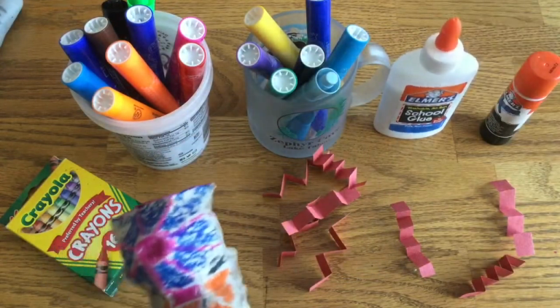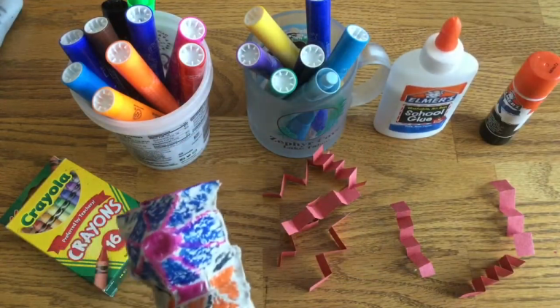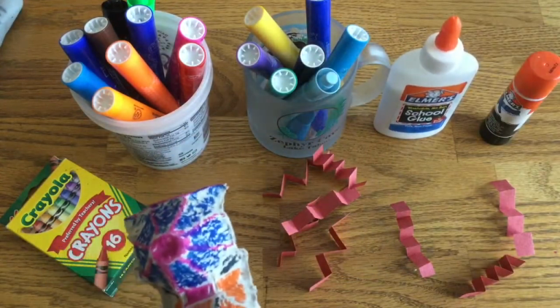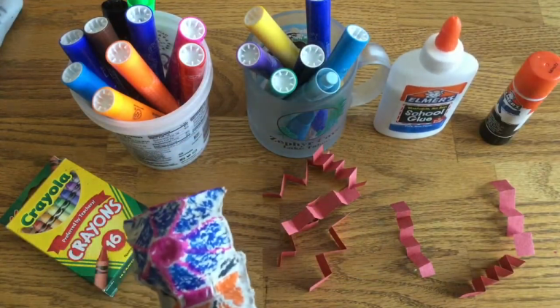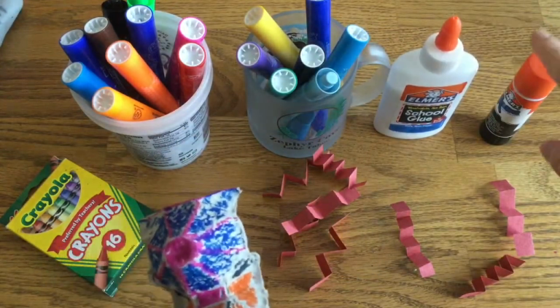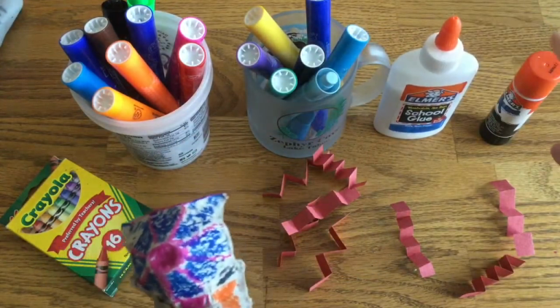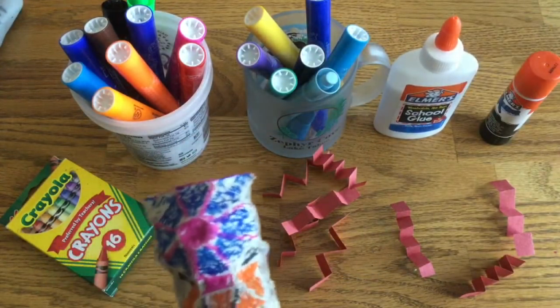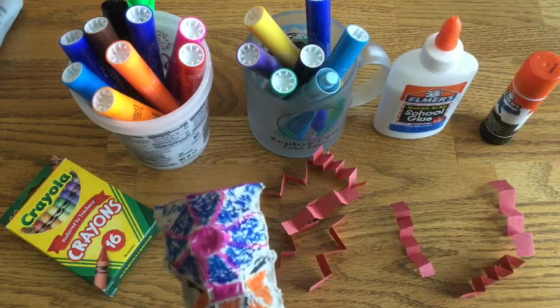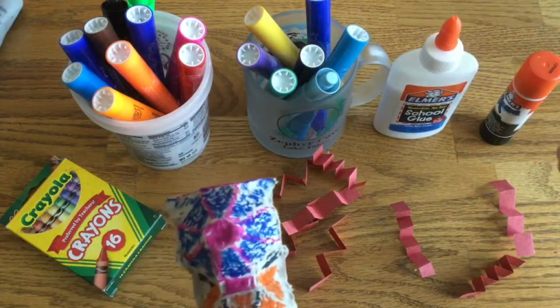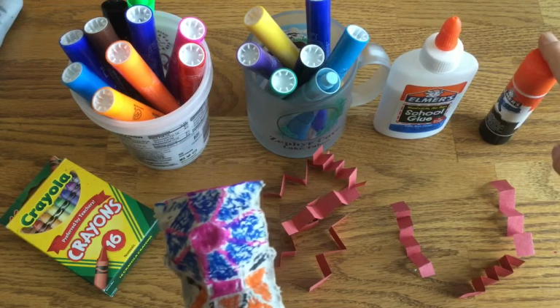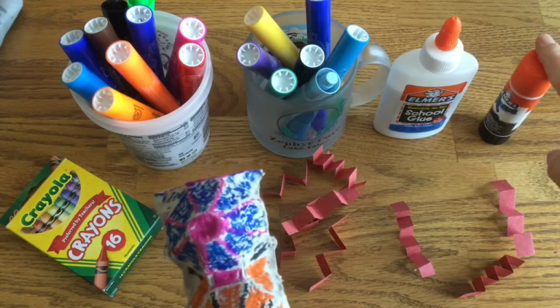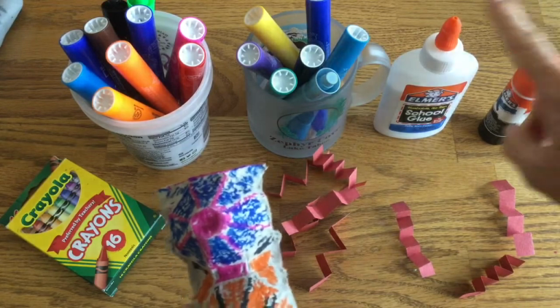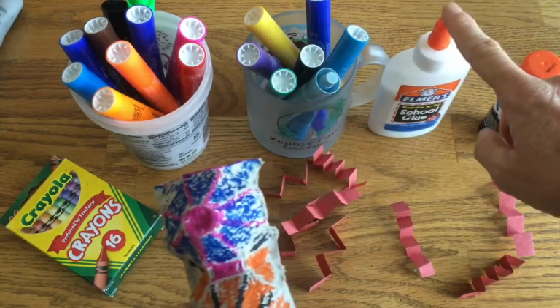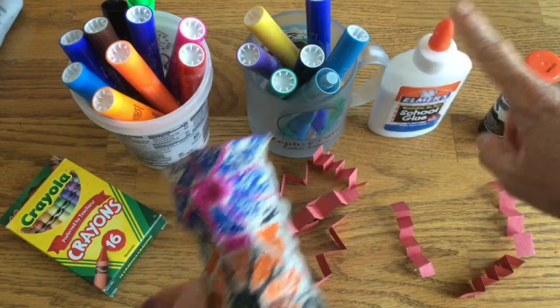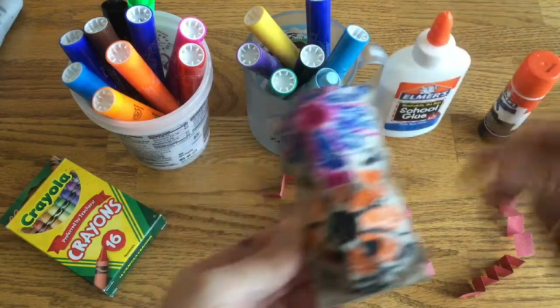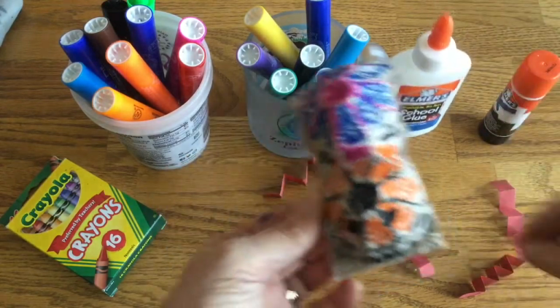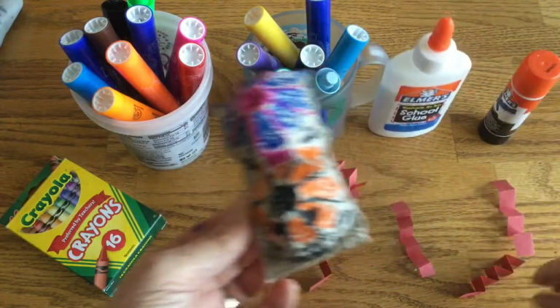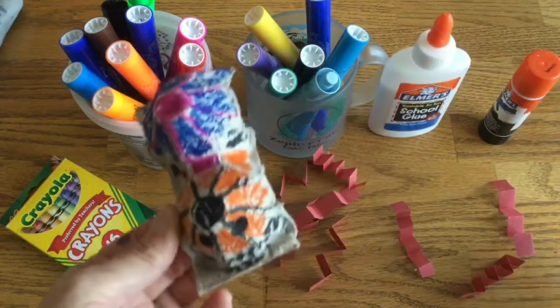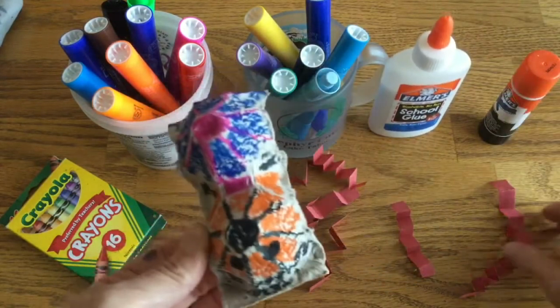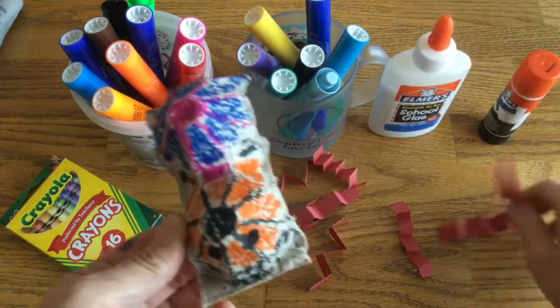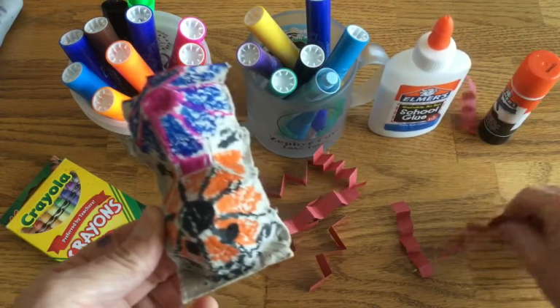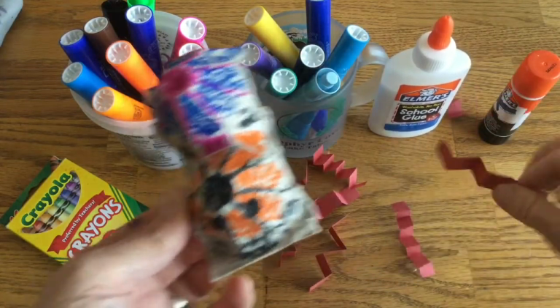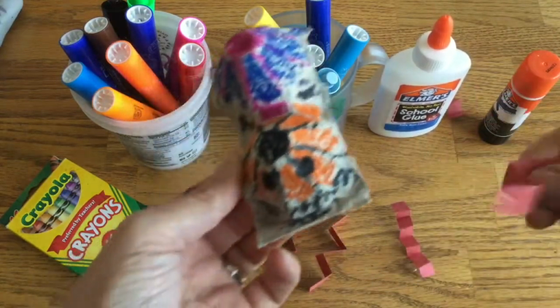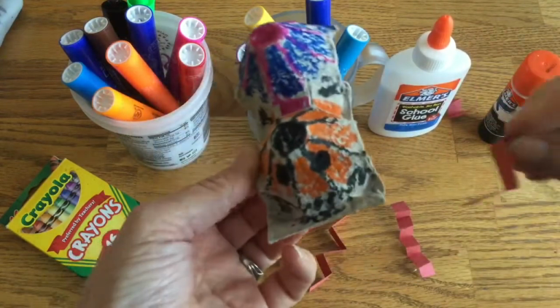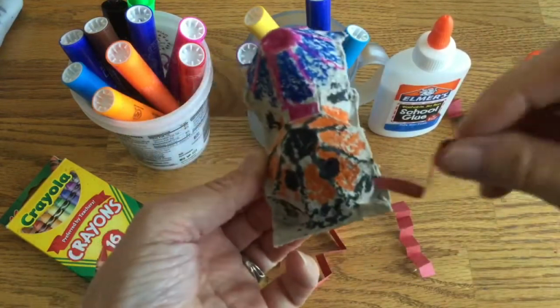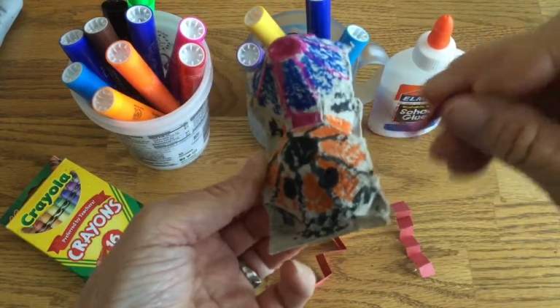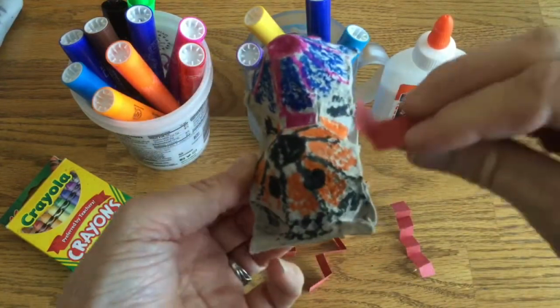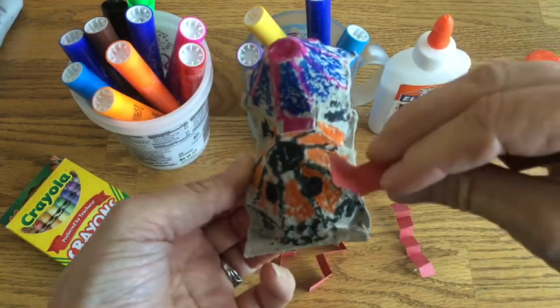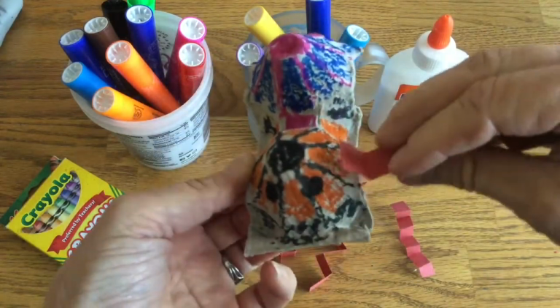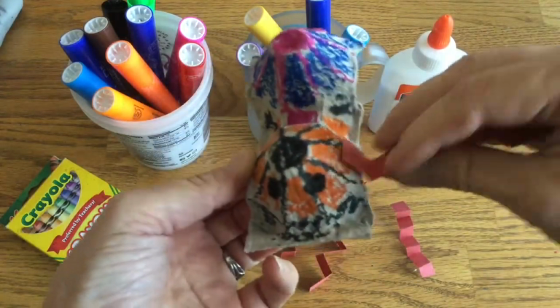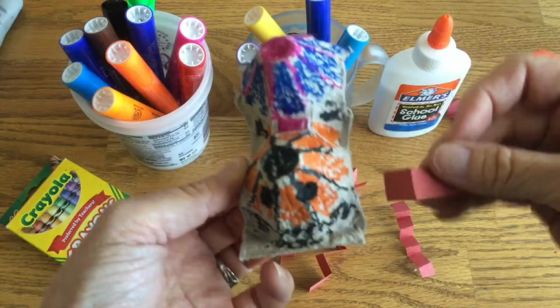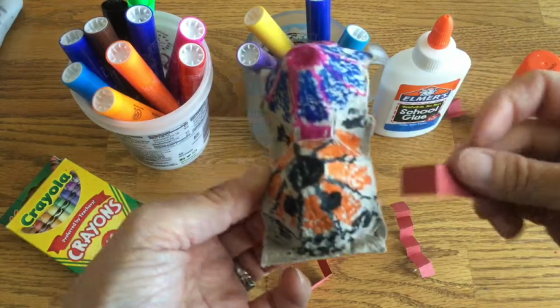So you can use this glue or this glue — whichever glue you have — and we're going to glue his legs onto our spider.